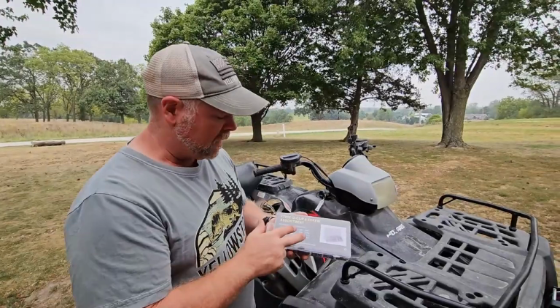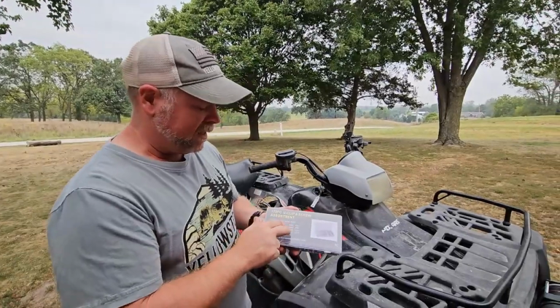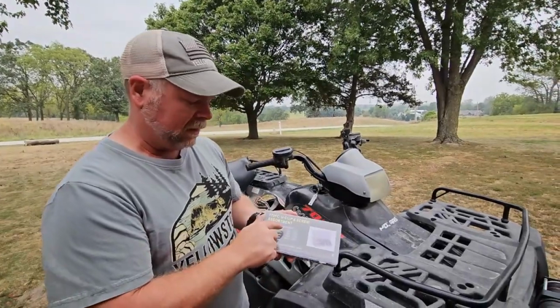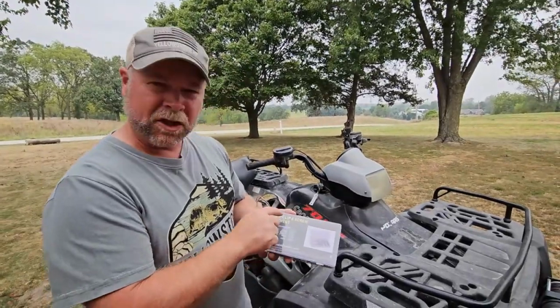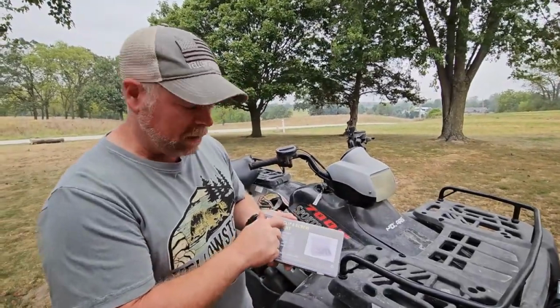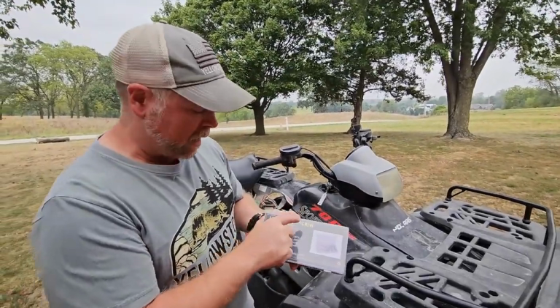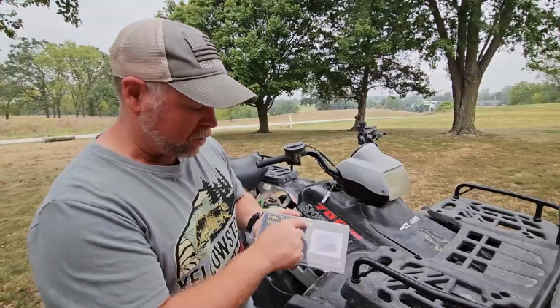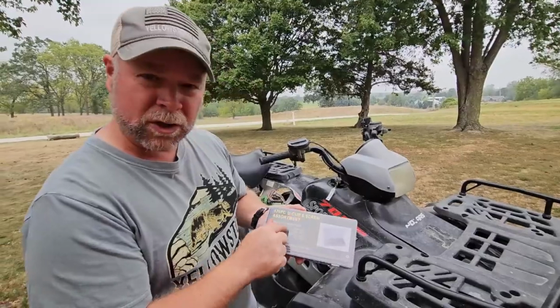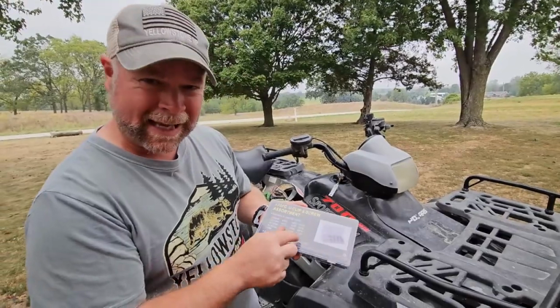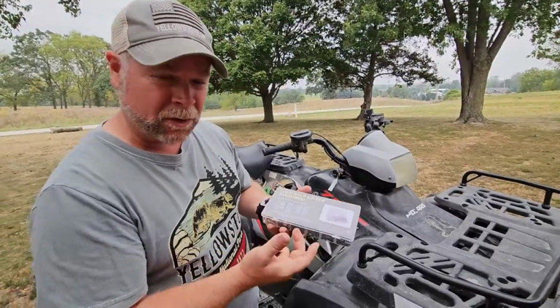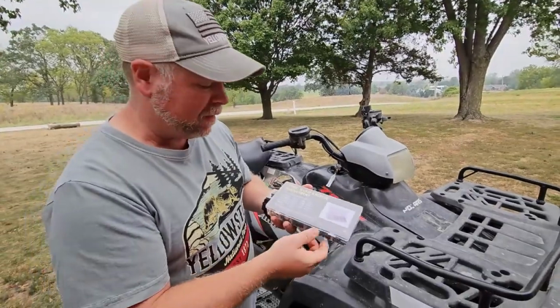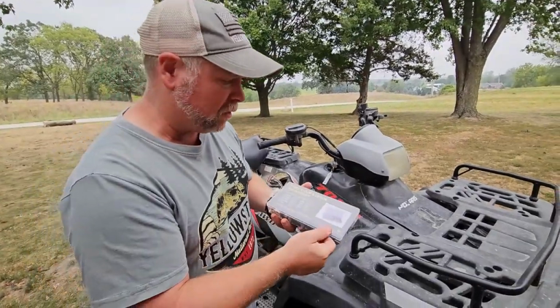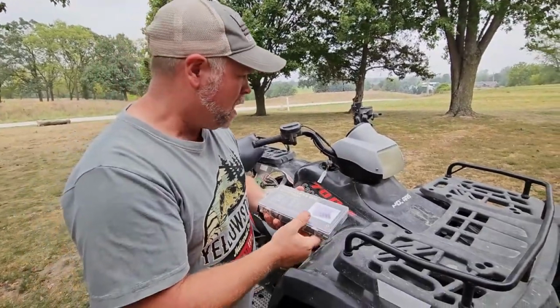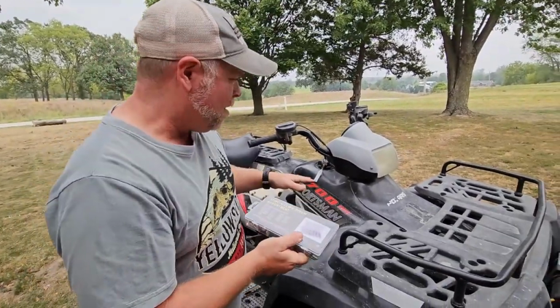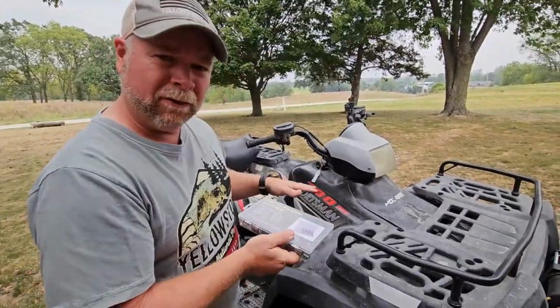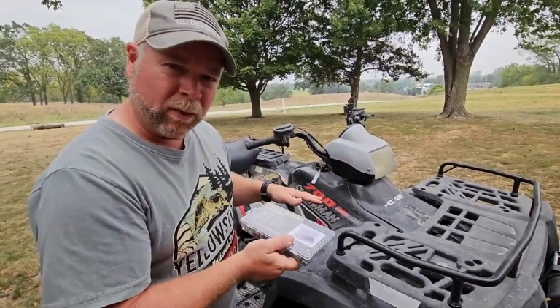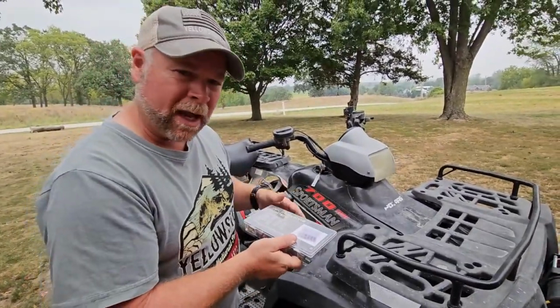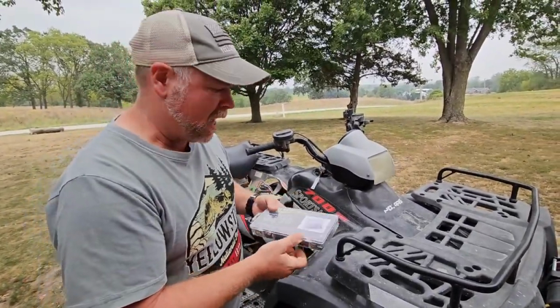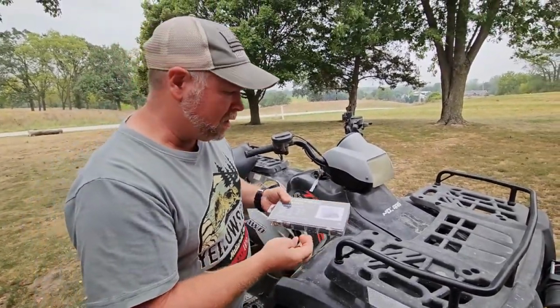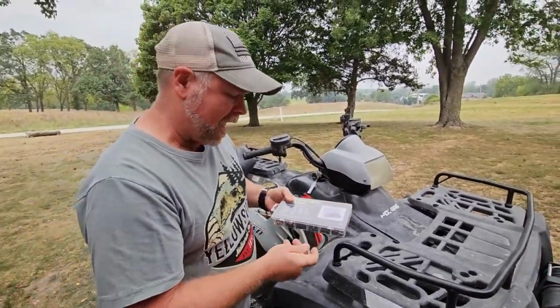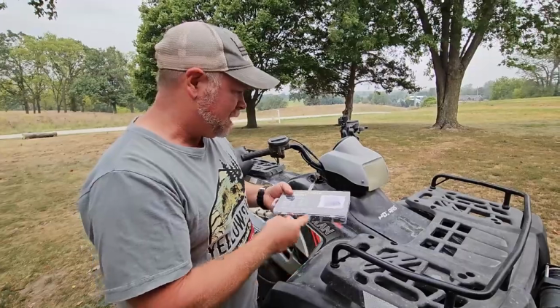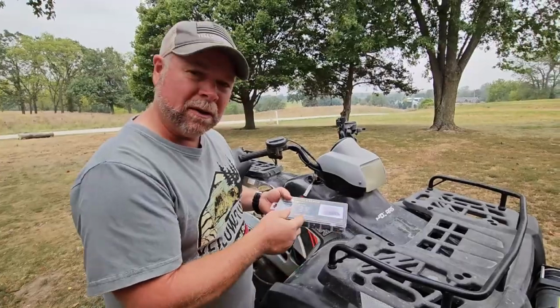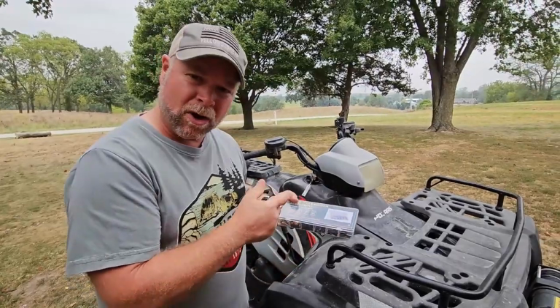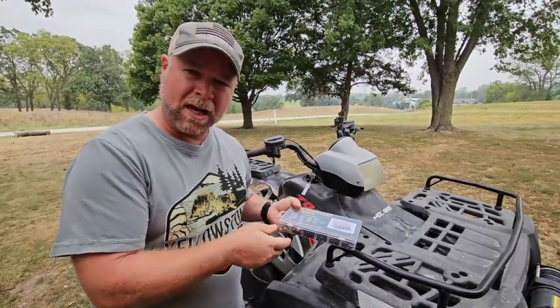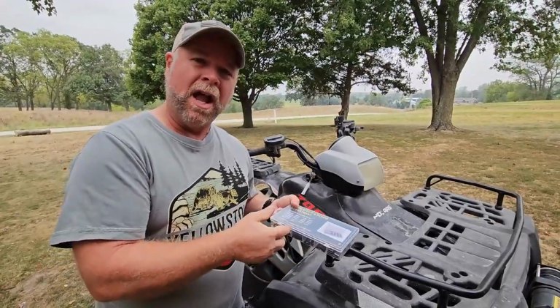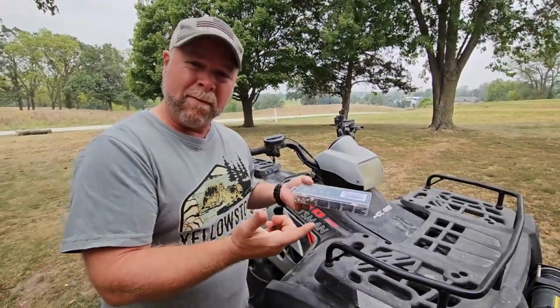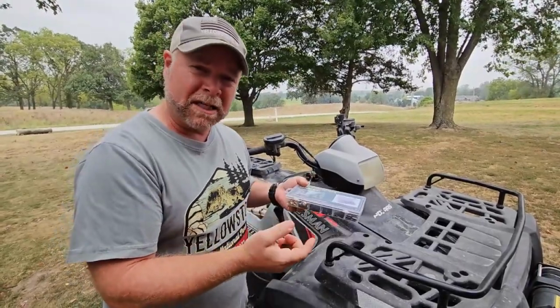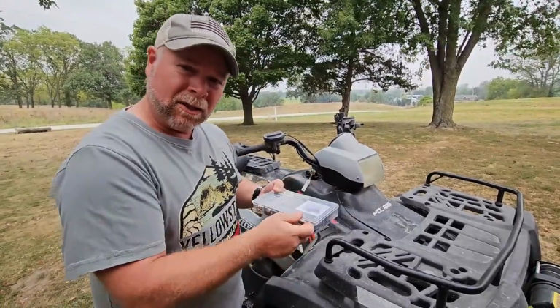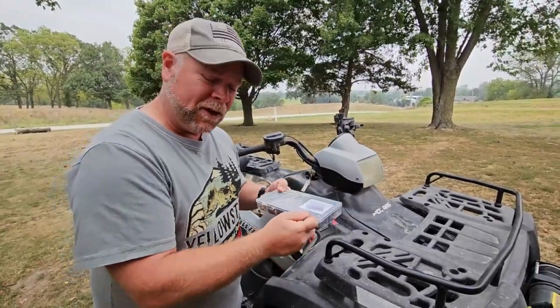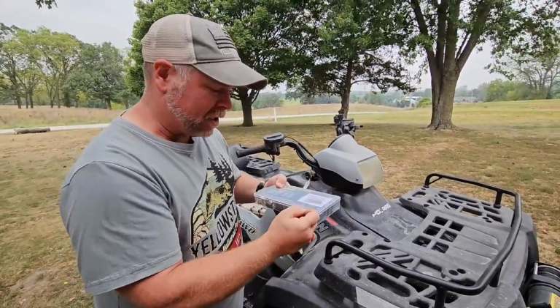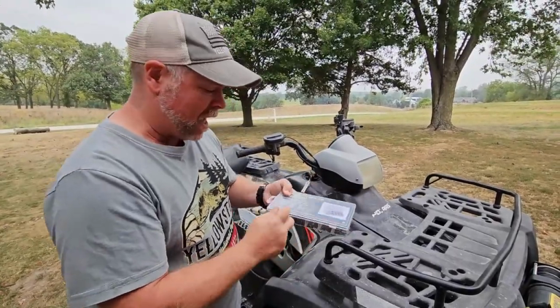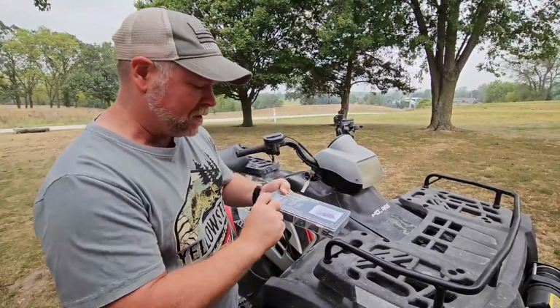Today we're going to be taking a look at the U-Clip and Screw Assortment Kit, which was sent to me for this review. I was looking at some of the U-Clips that were already on my four-wheeler and I'm missing some, so lucky for you I get to show you how to use these.